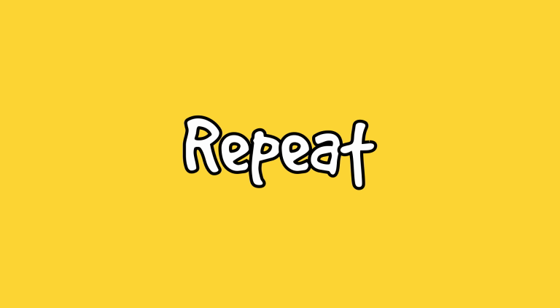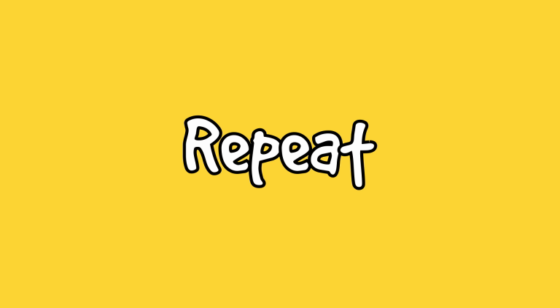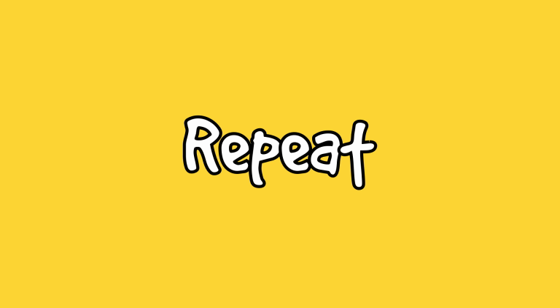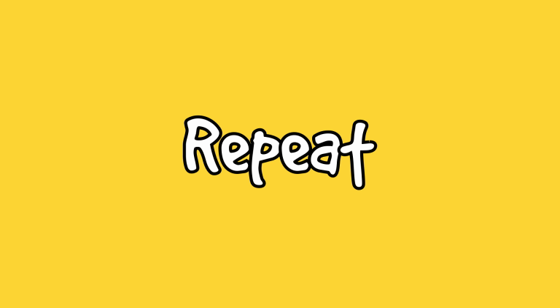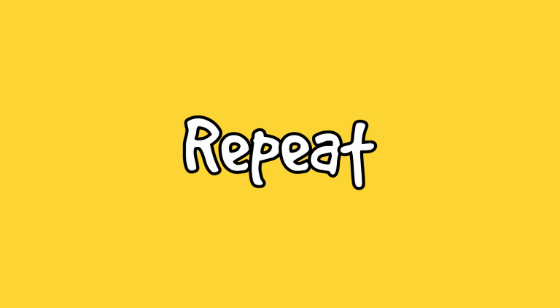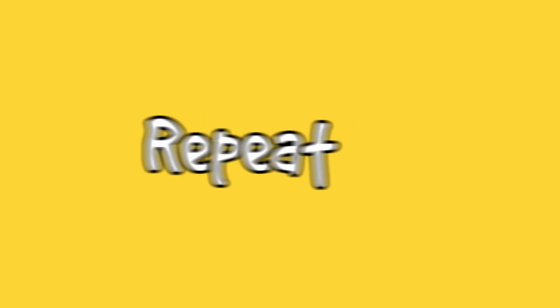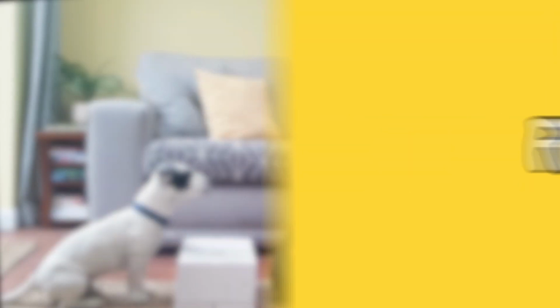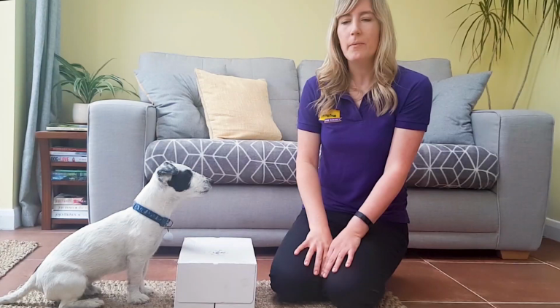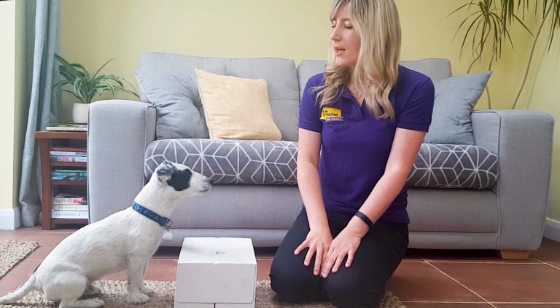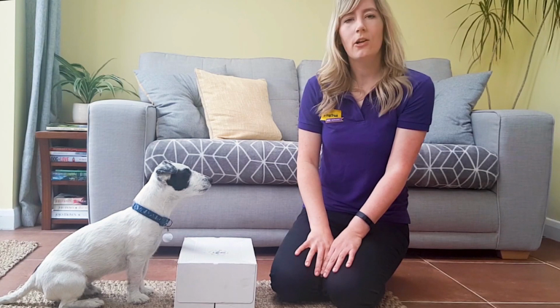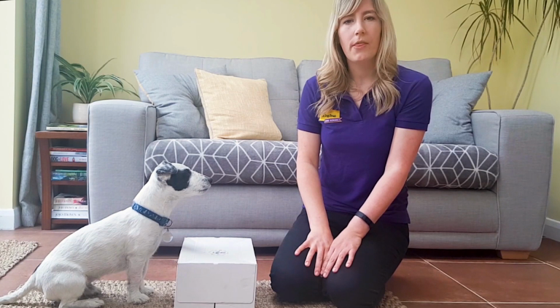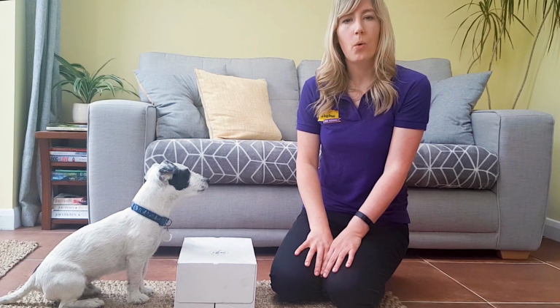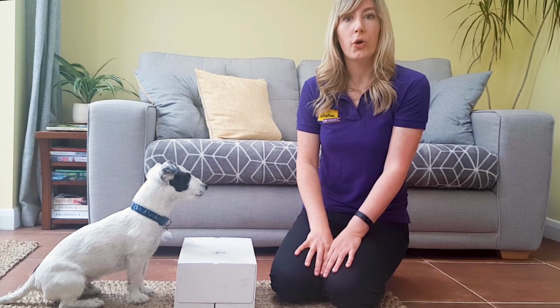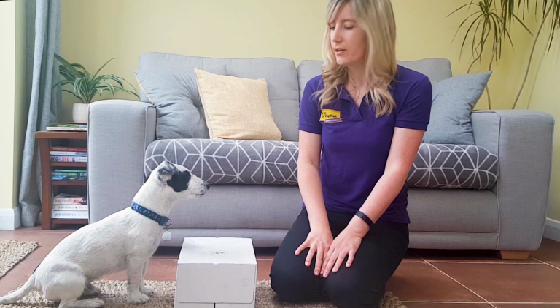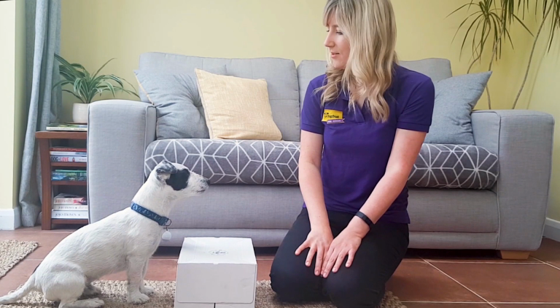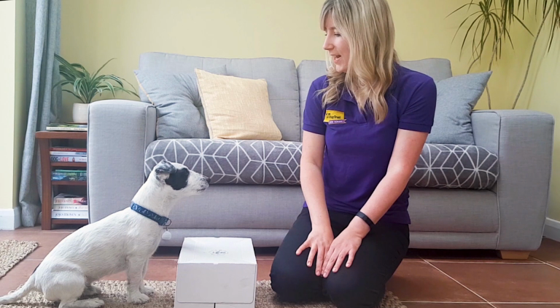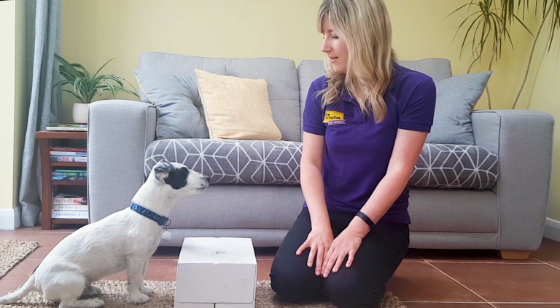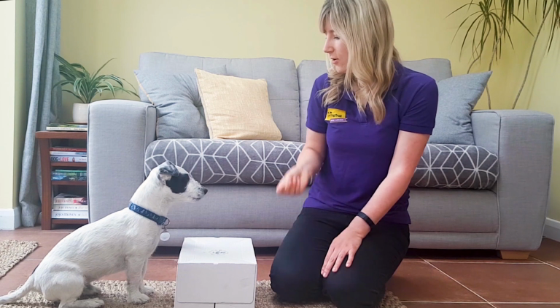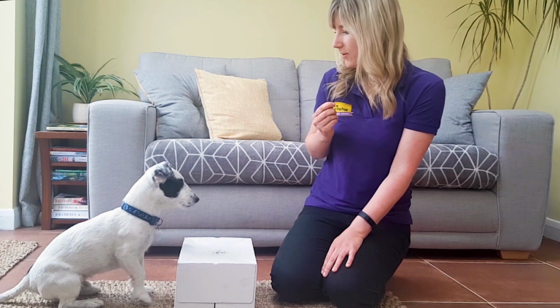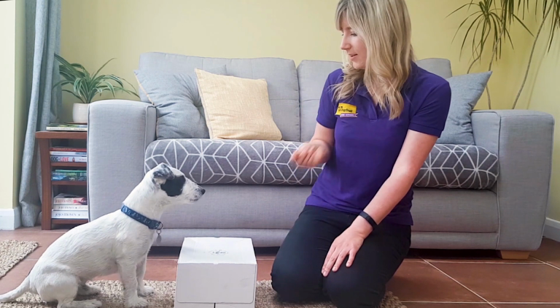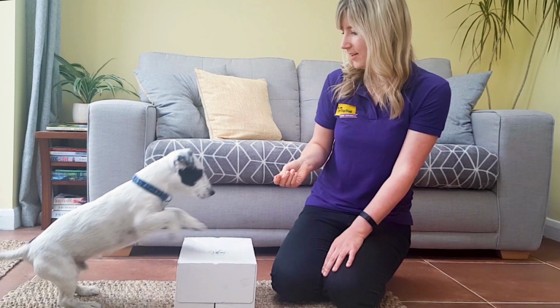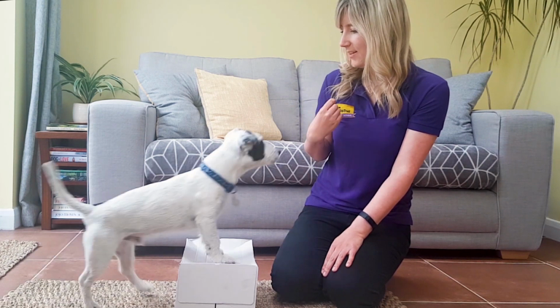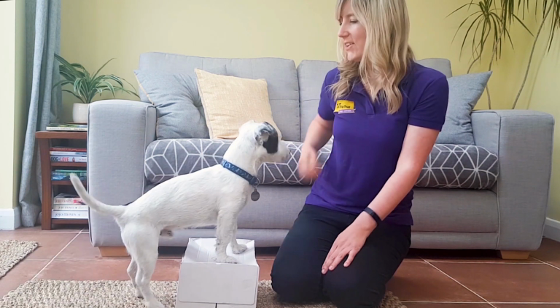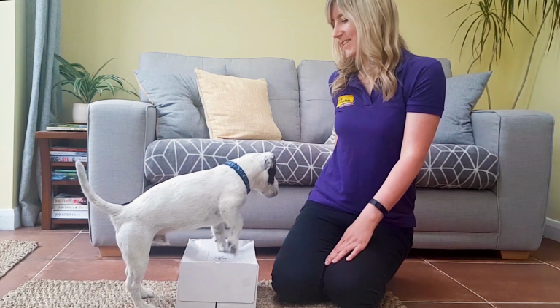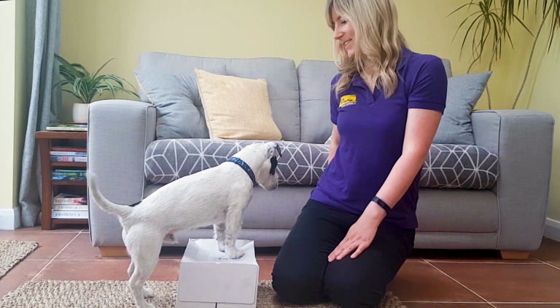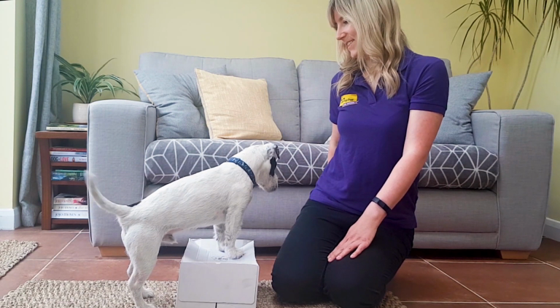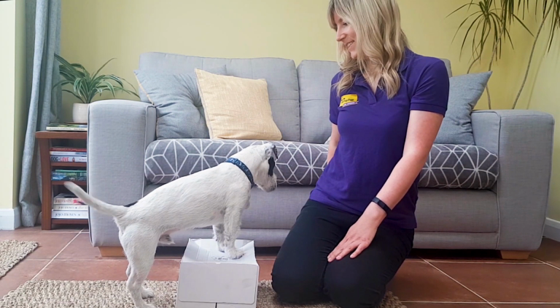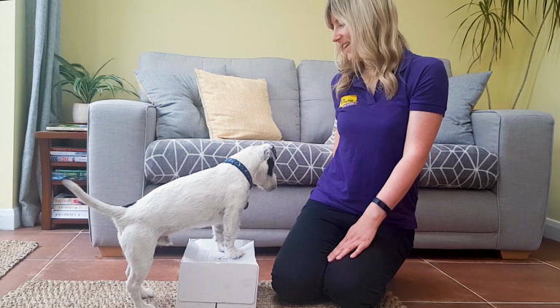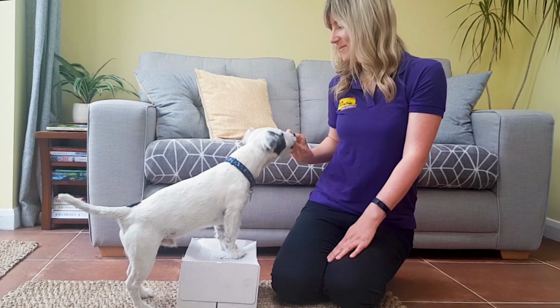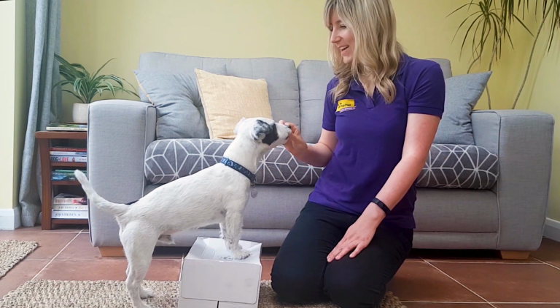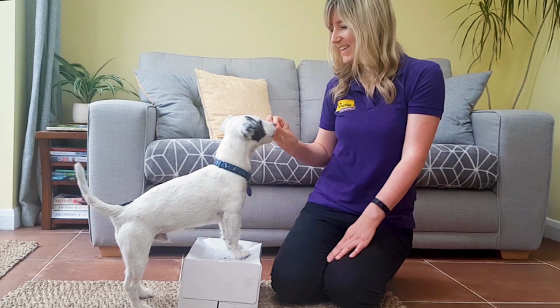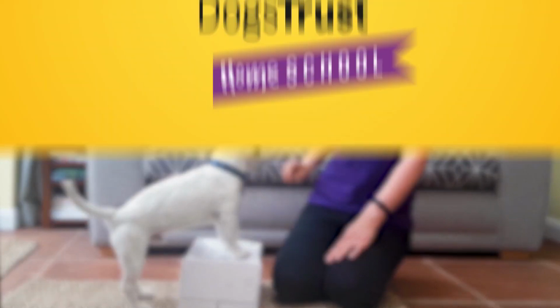Now we can start to add our cue — we're going to call this one 'Up', Mutley. Up. Good boy, good boy — I love you.